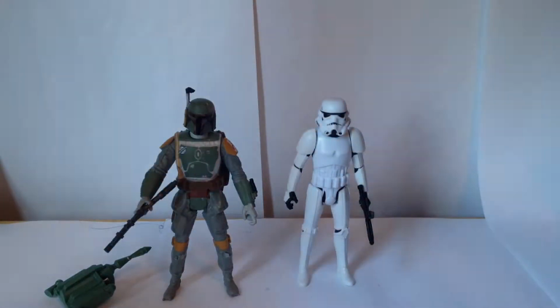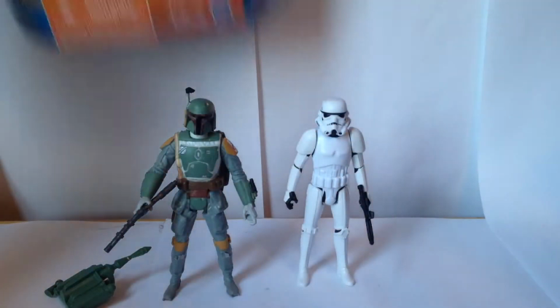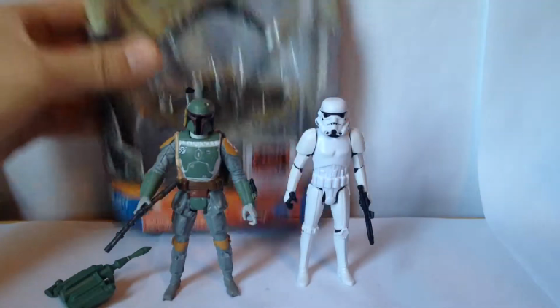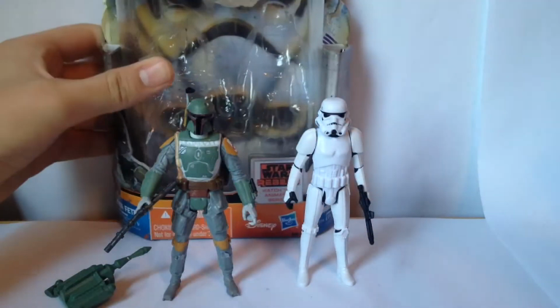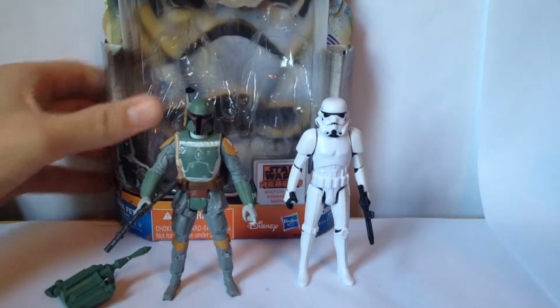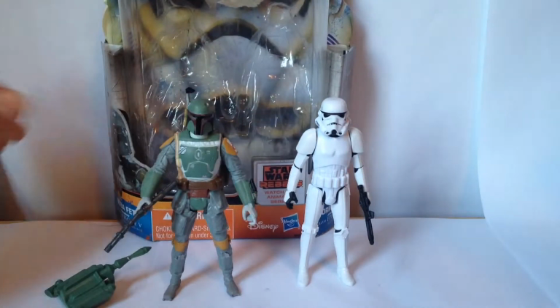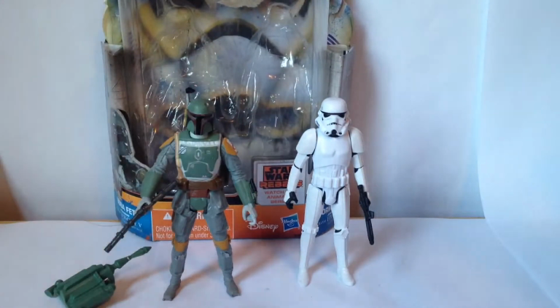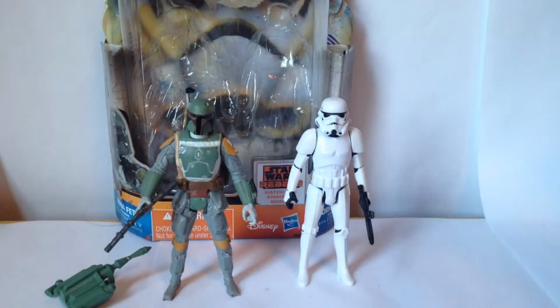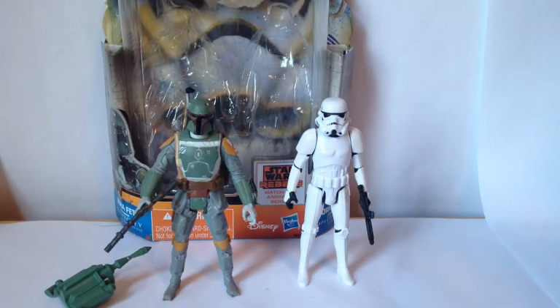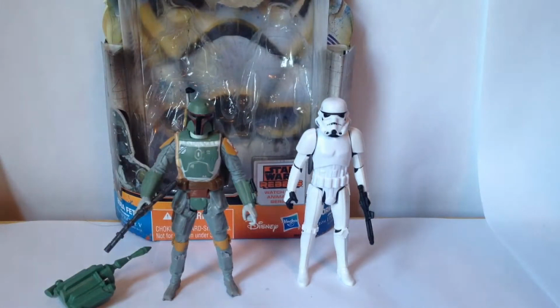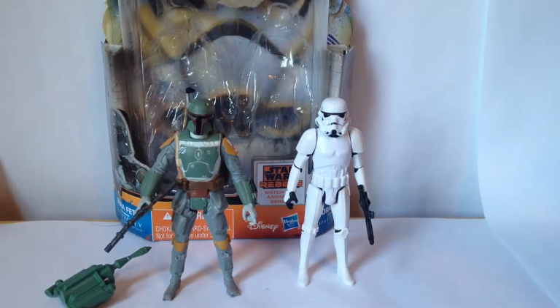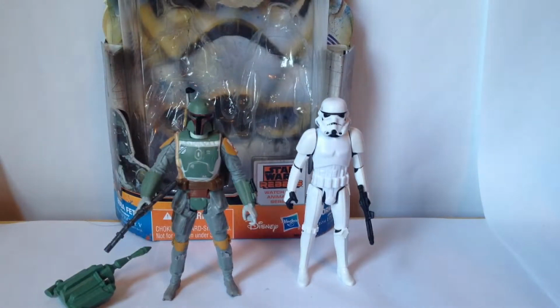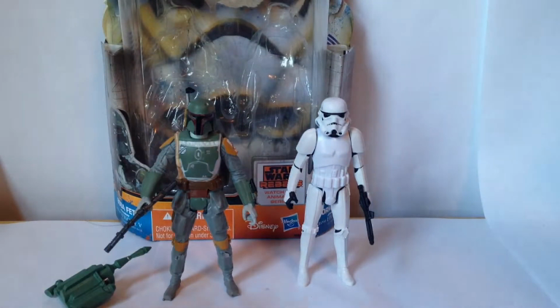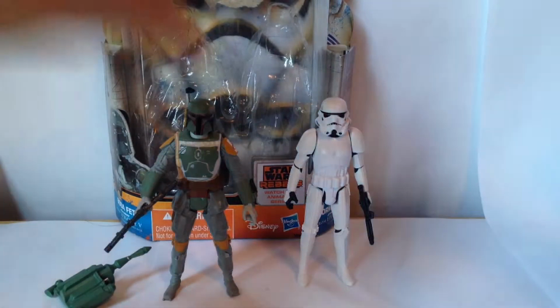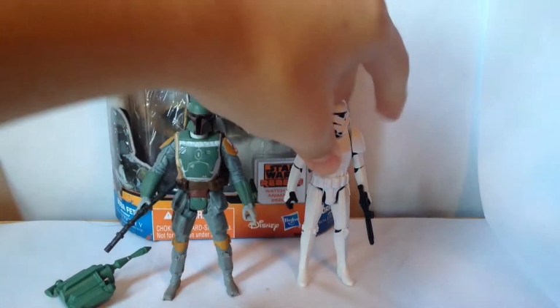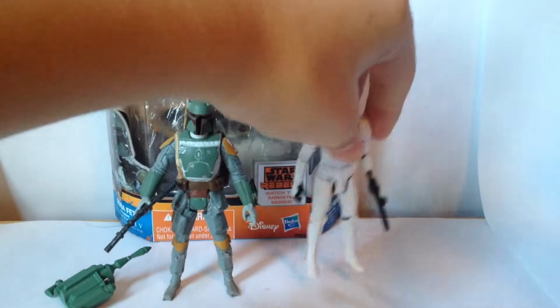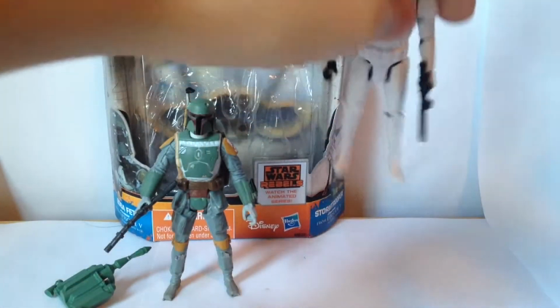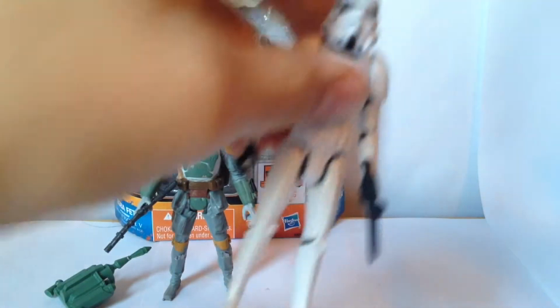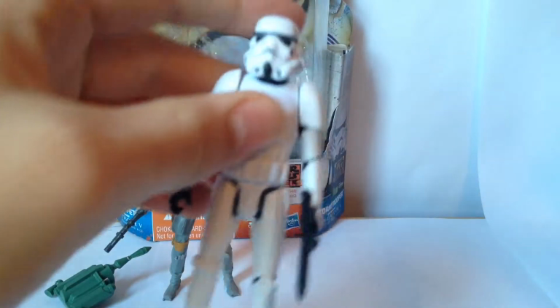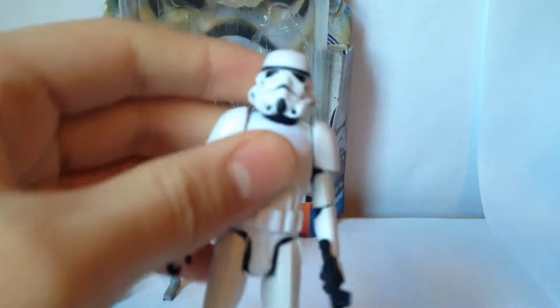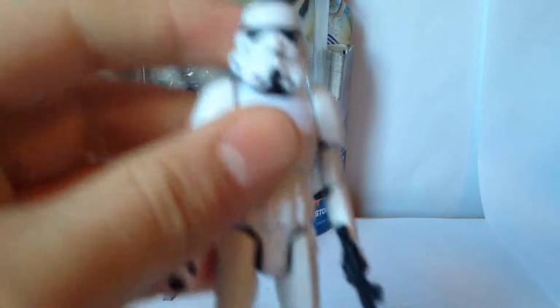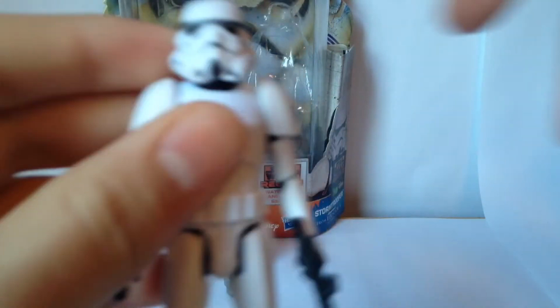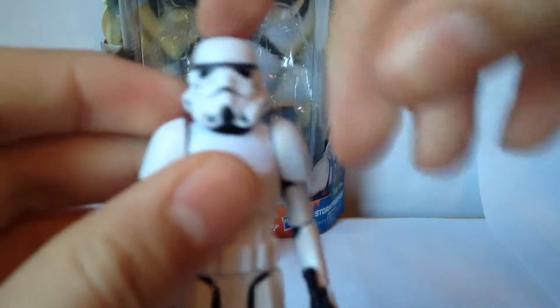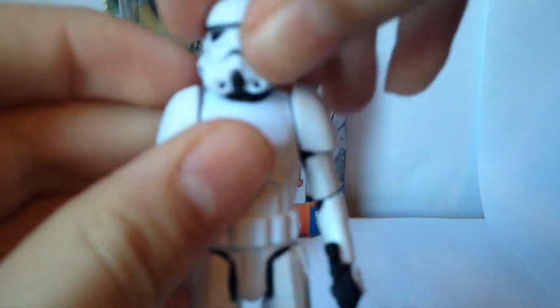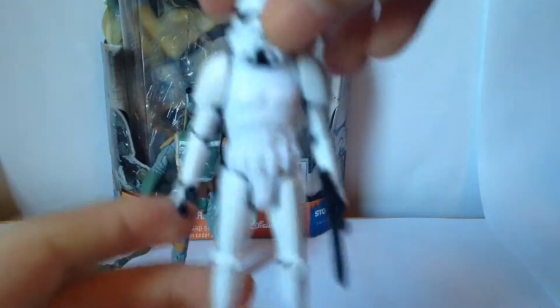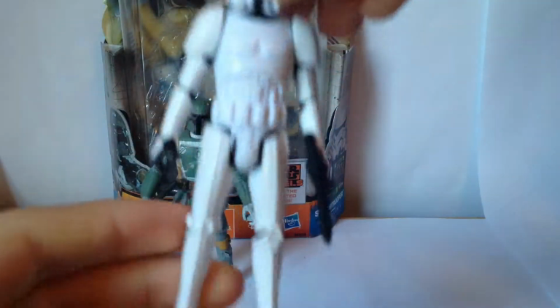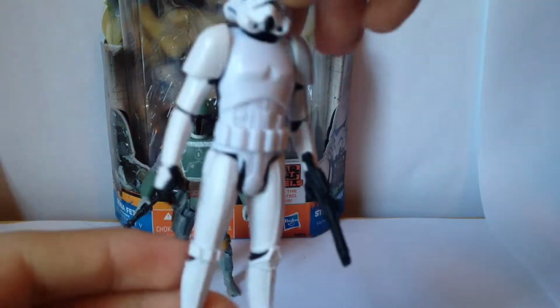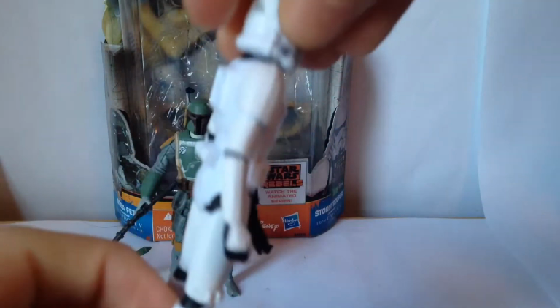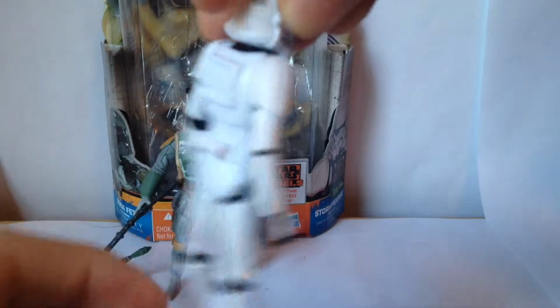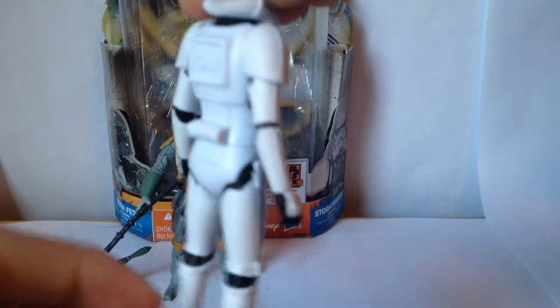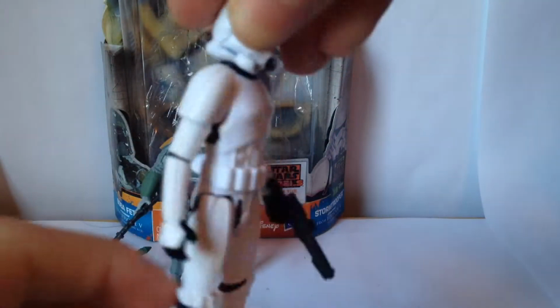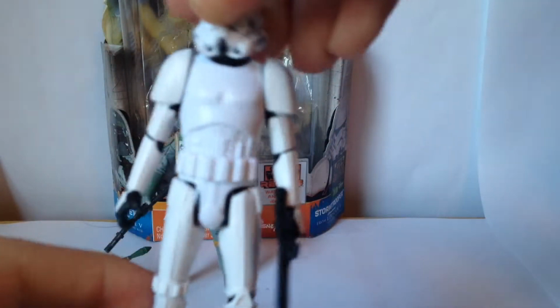Anyways, with that being said, let's get on to the review. First, let's start off with the Stormtrooper. And, it's just the Stormtrooper.